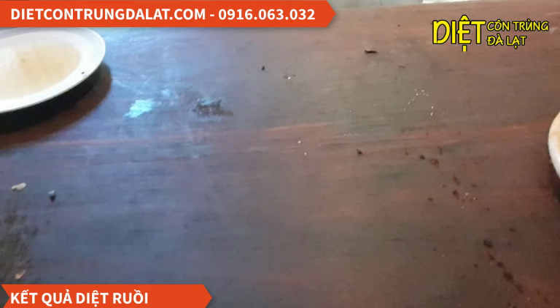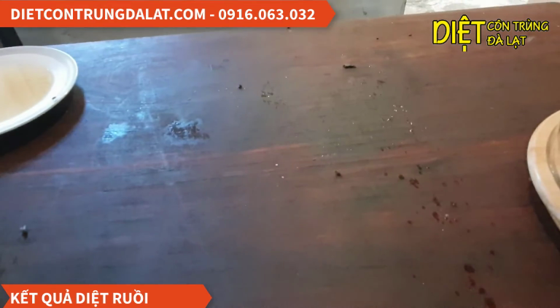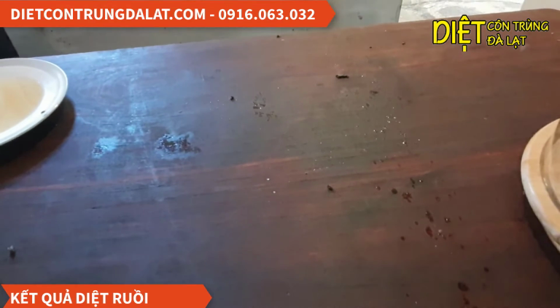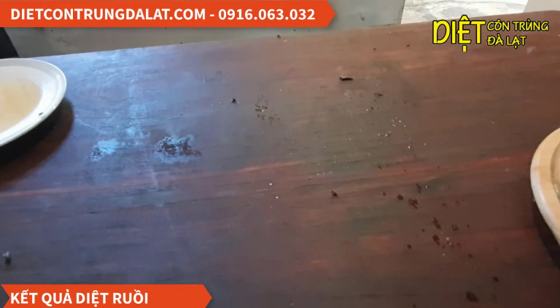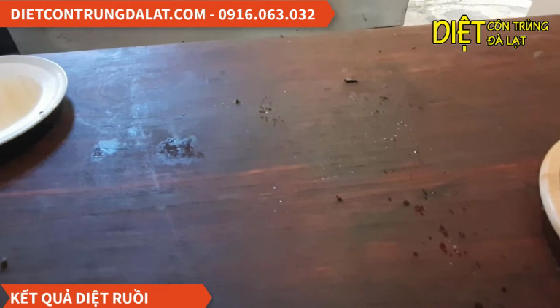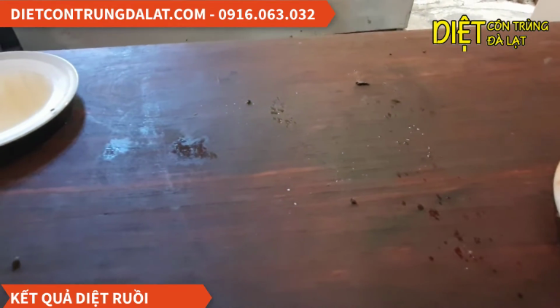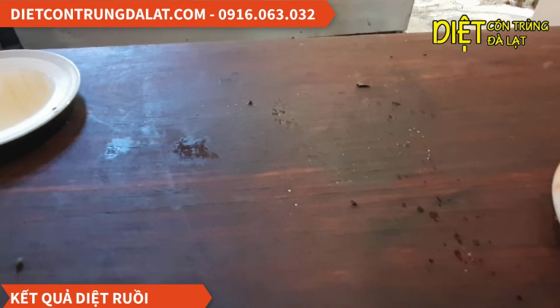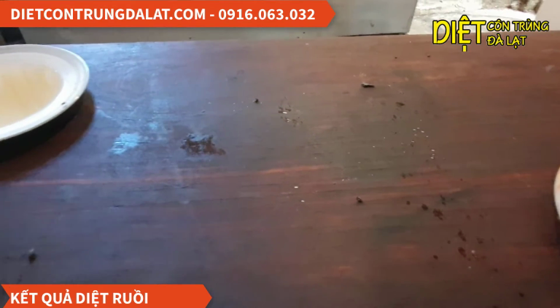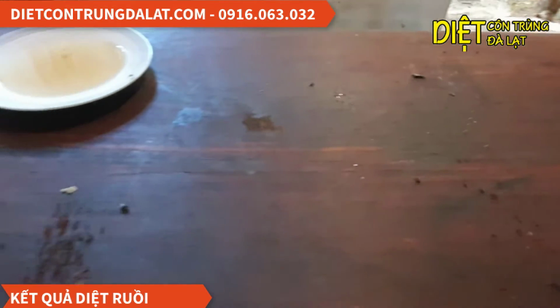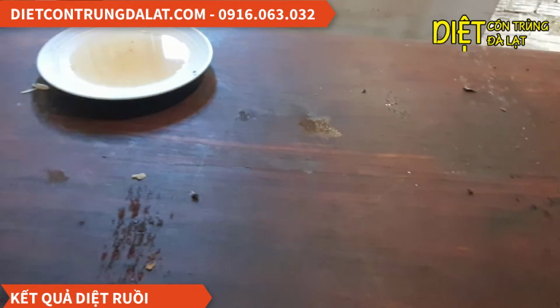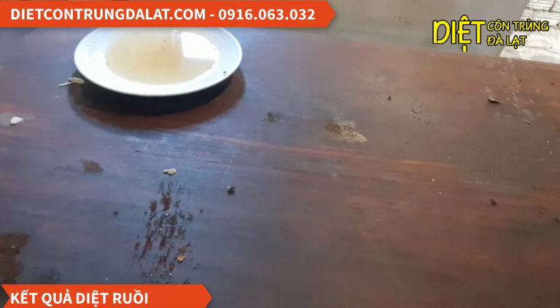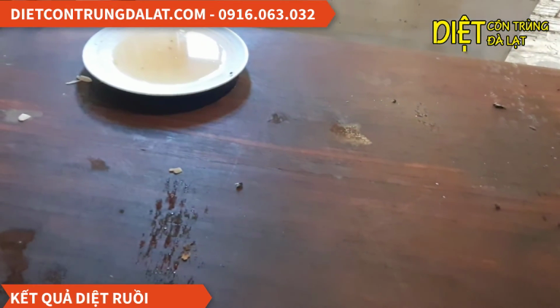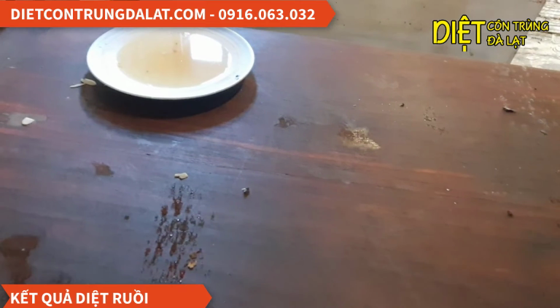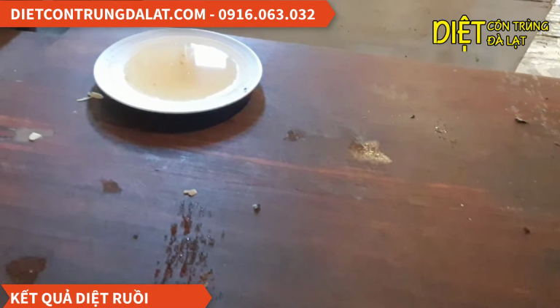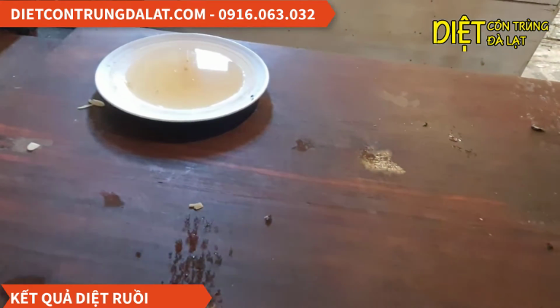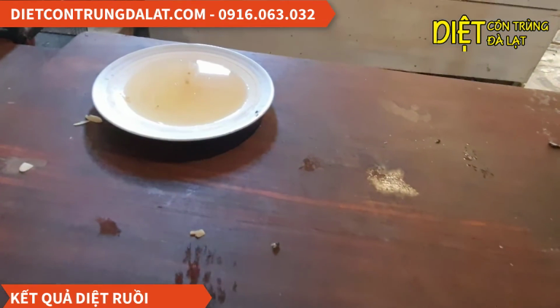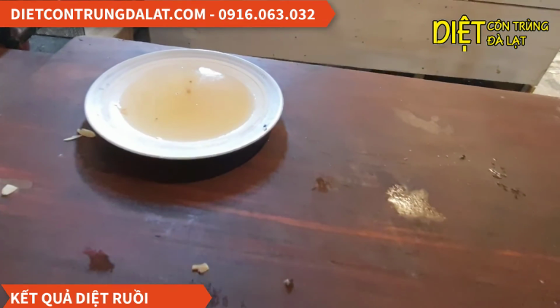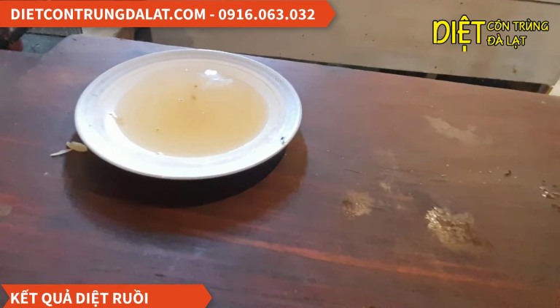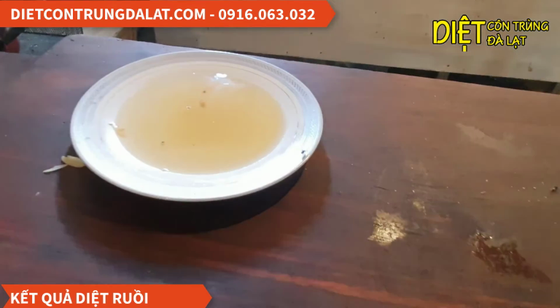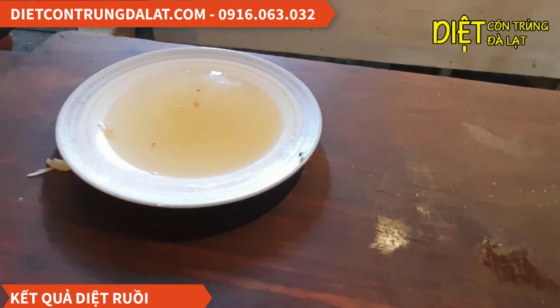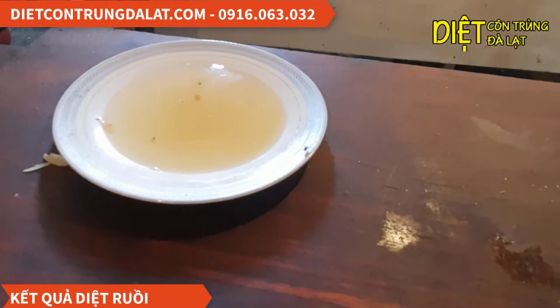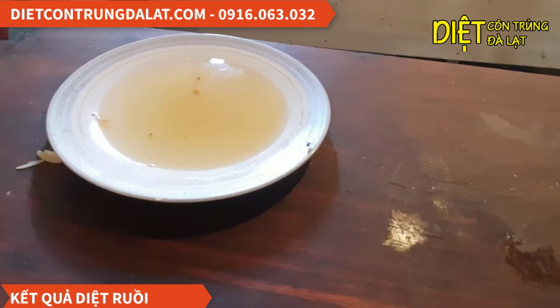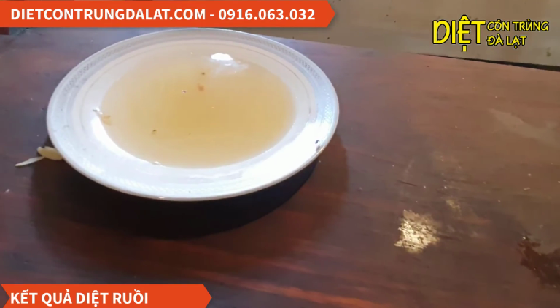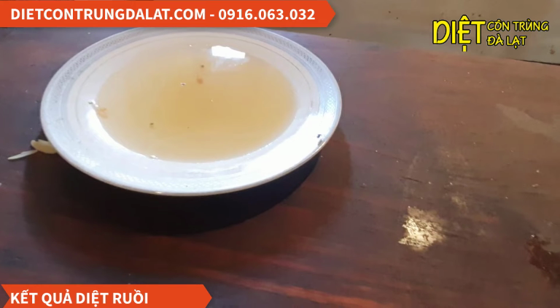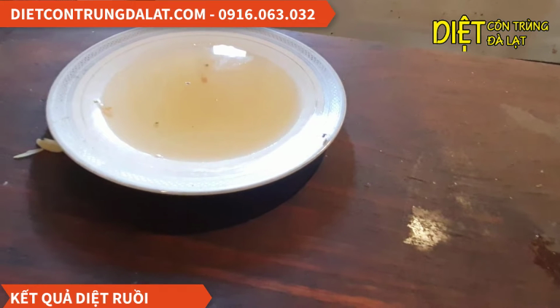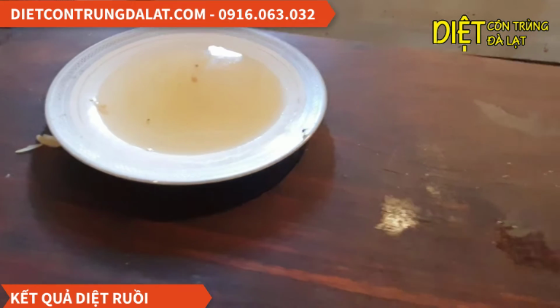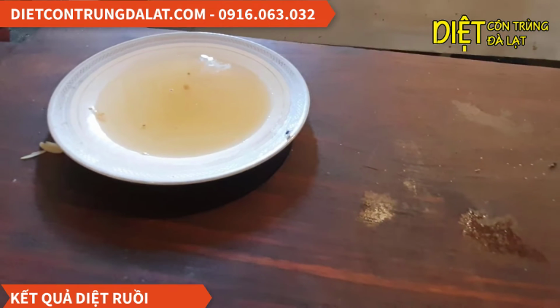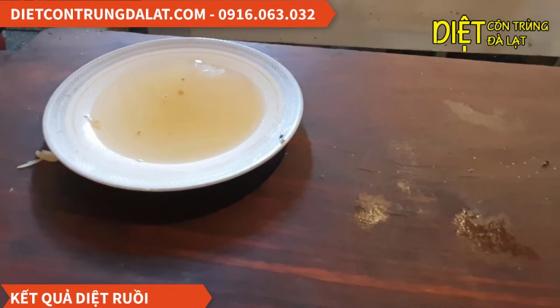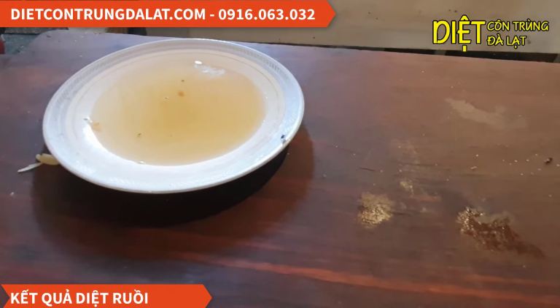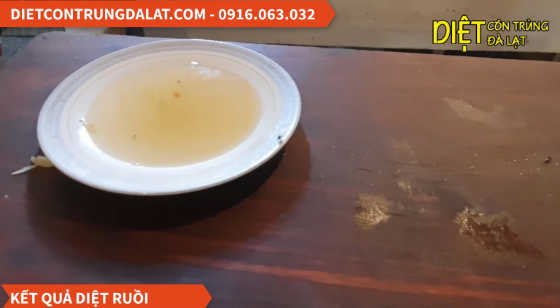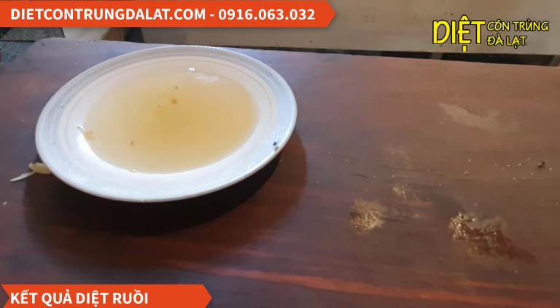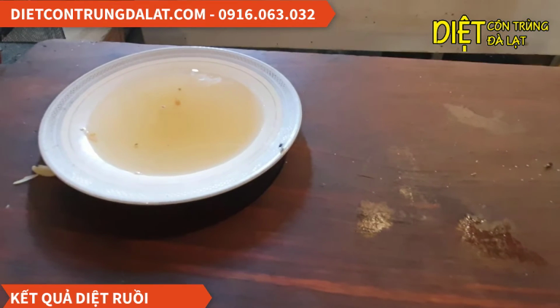Những con đã chết rồi thì nó sẽ nằm trên đây hoặc là nó sẽ rớt xuống dưới sàn nha. Cái con này đã có dấu hiệu trúng thuốc nè, các bạn để ý nè, nó đang lắc lư ở hai cái chân của nó đó. Ở đây thì hơi nhỏ nha, mình sẽ phóng to ra cho các bạn xem.